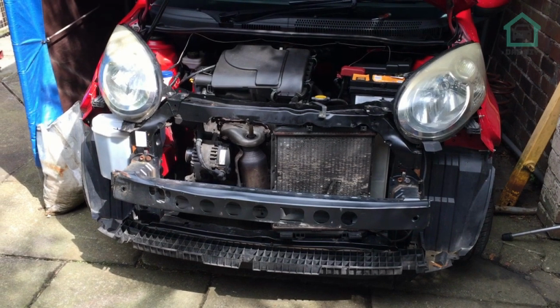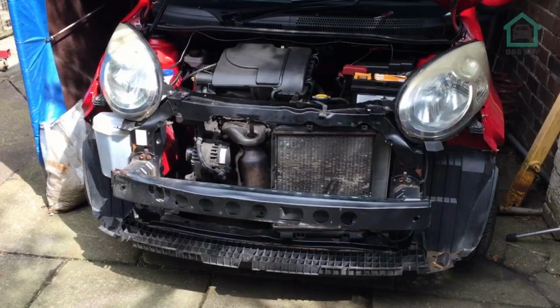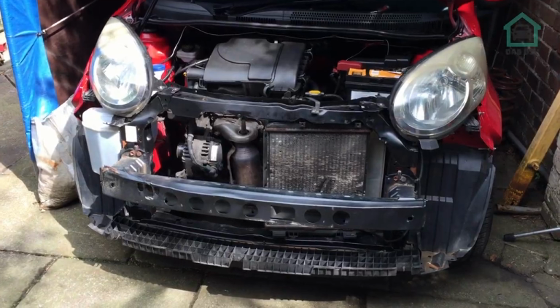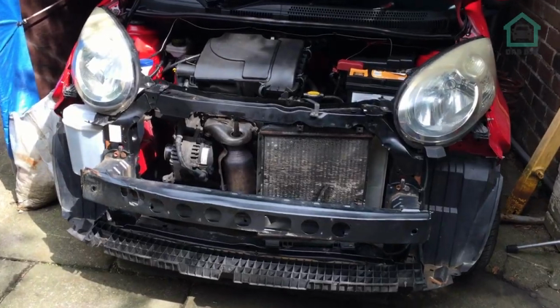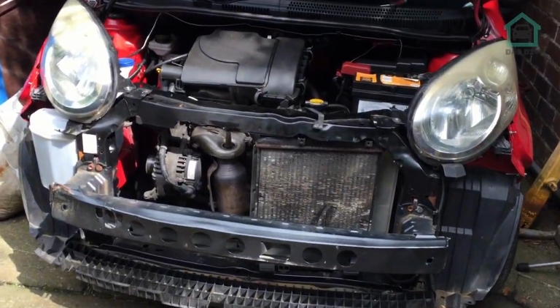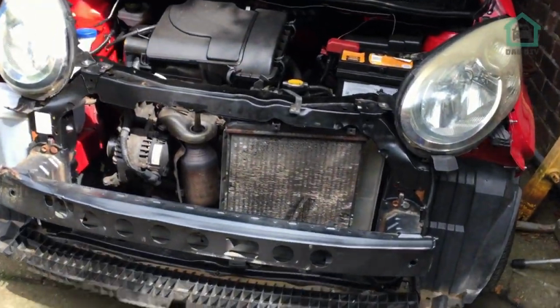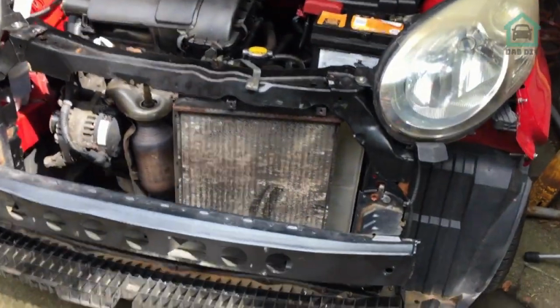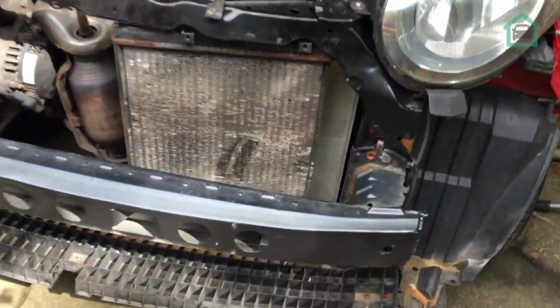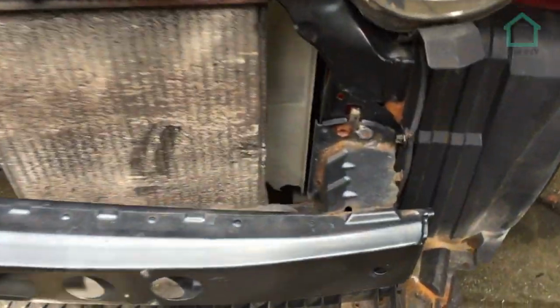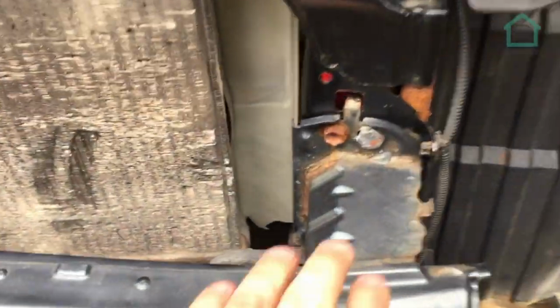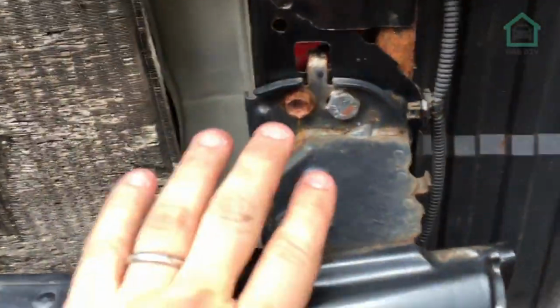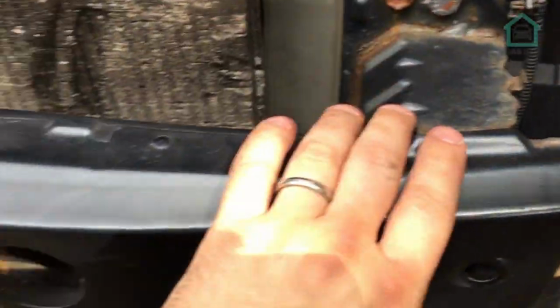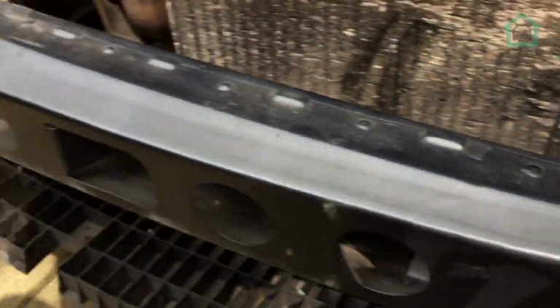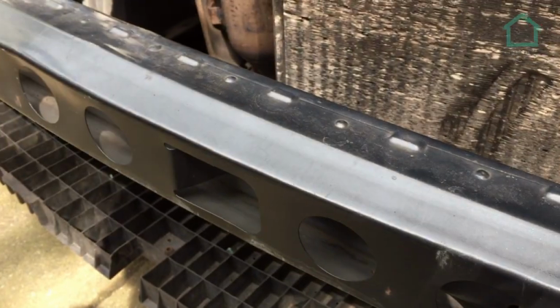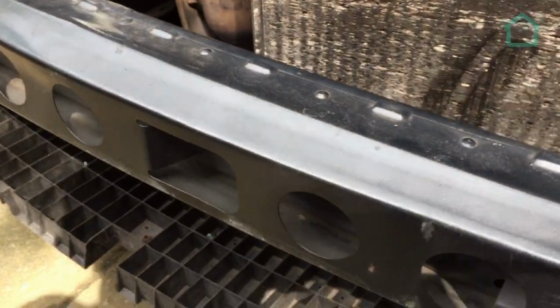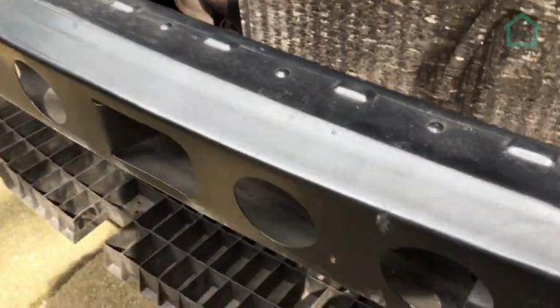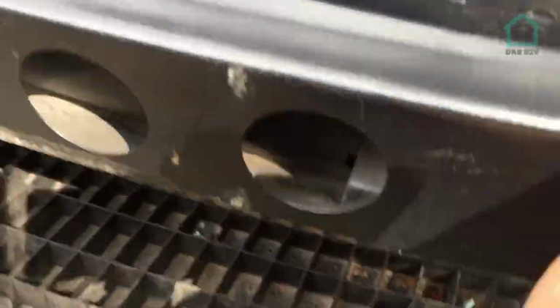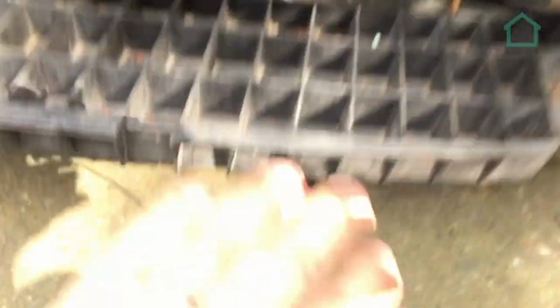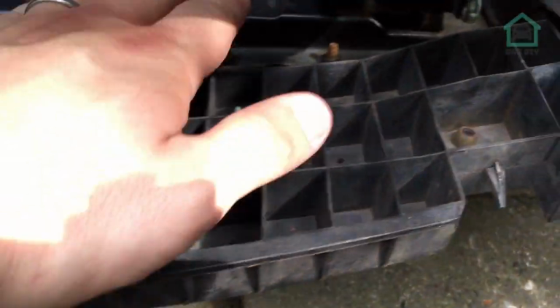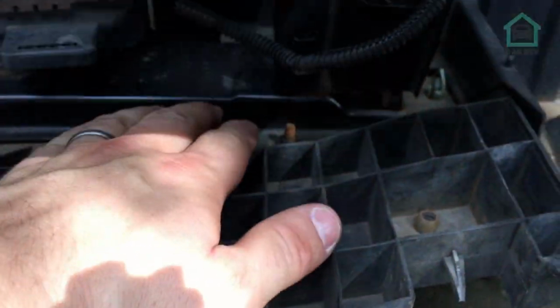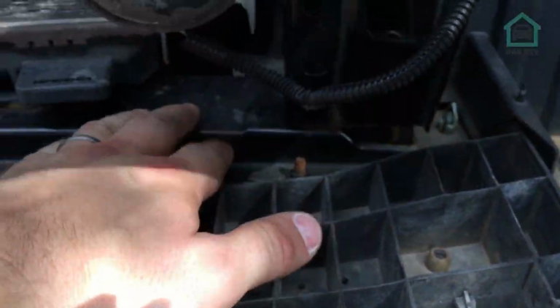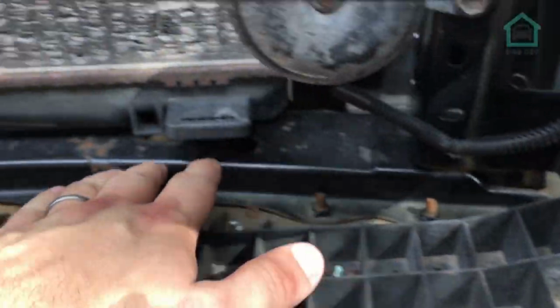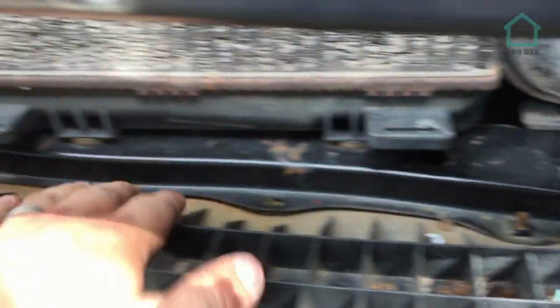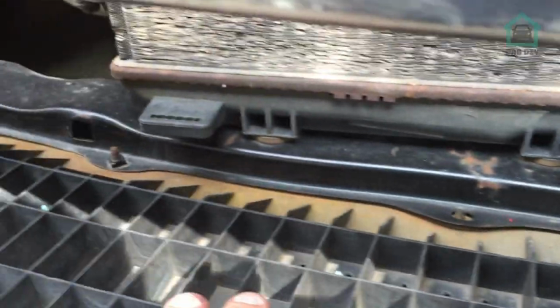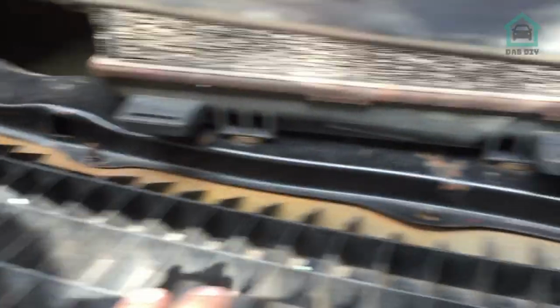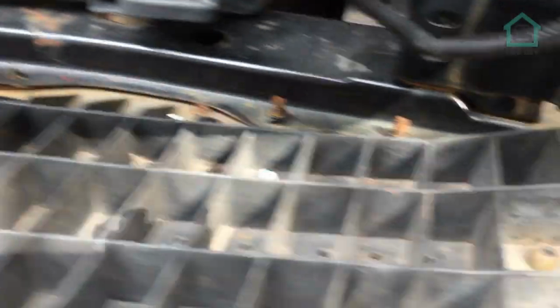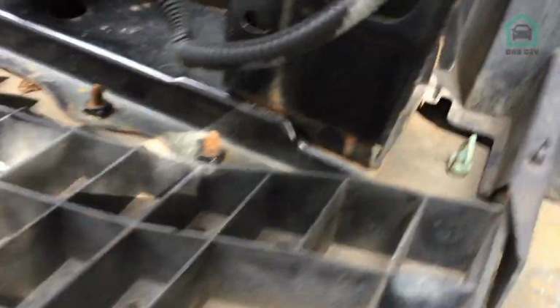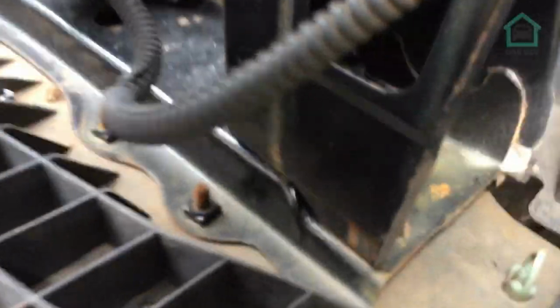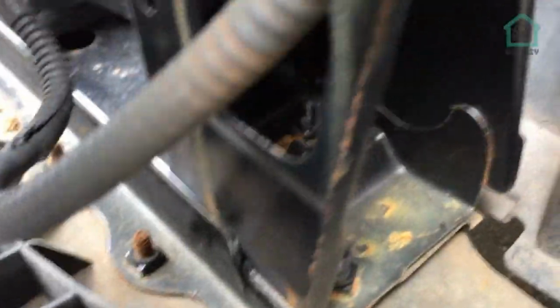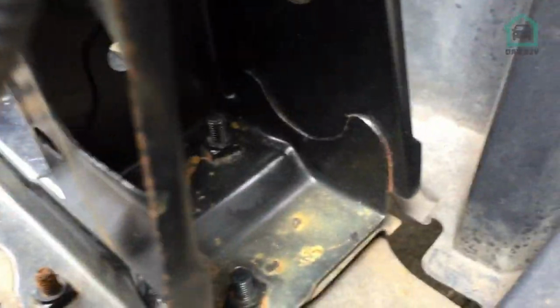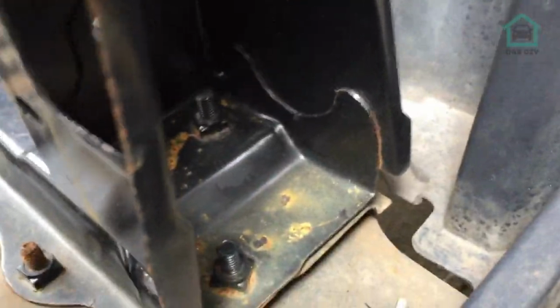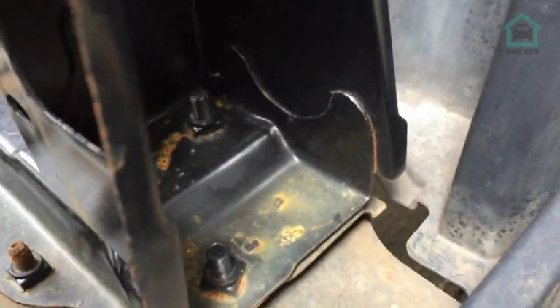Okay so it's engine out time, so there's a few things we need to do first and foremost. I need to get rid of this crash bar — that's got to come off — this bottom bar across here, that's got to come off. That's just a few little bolts in there.